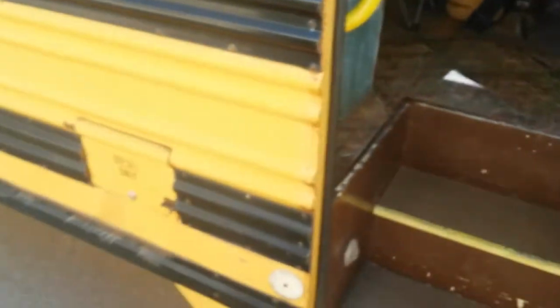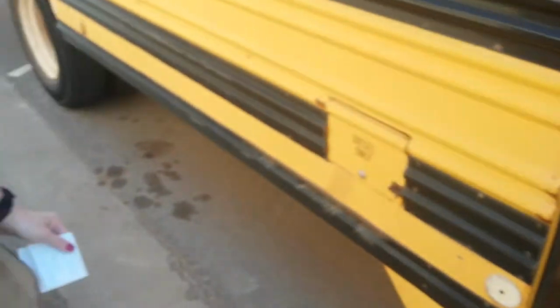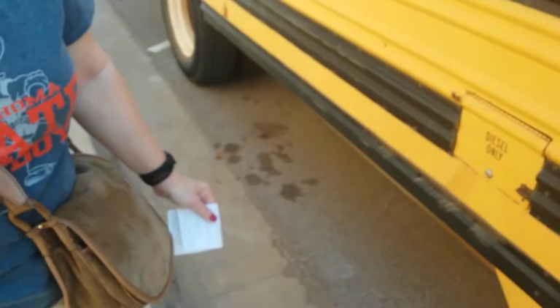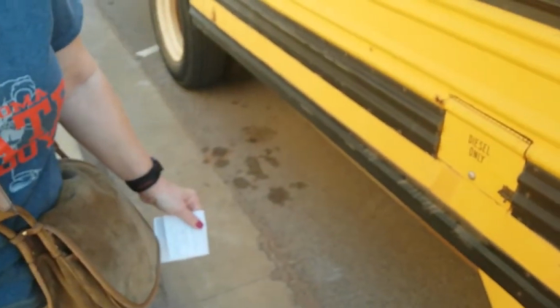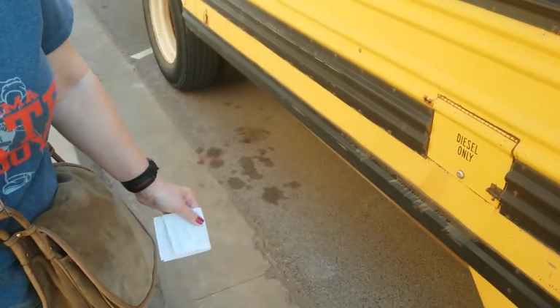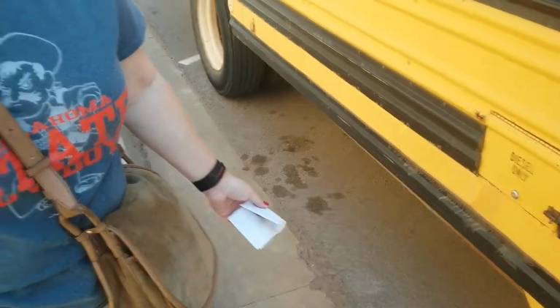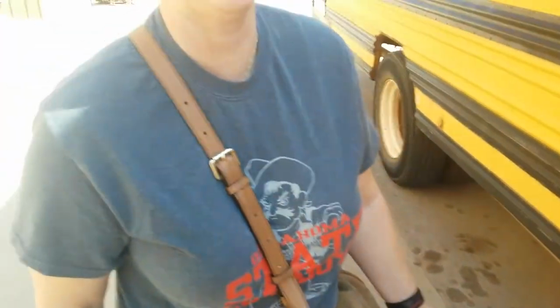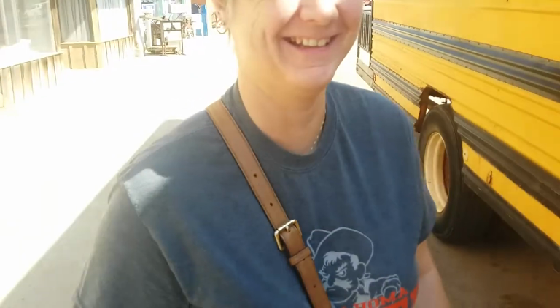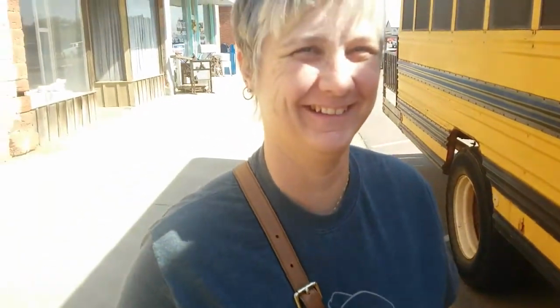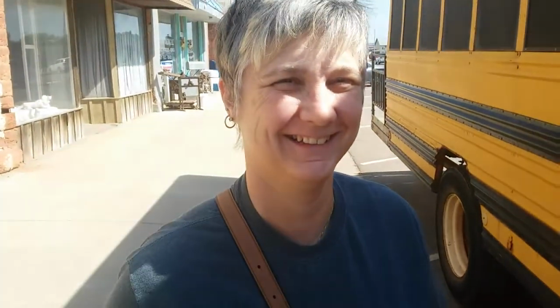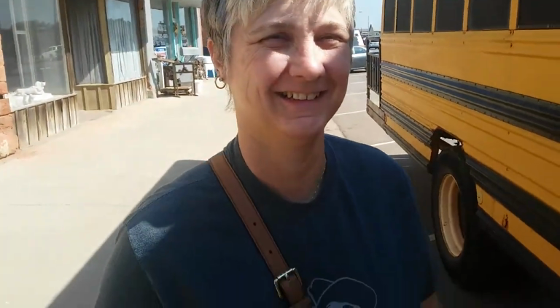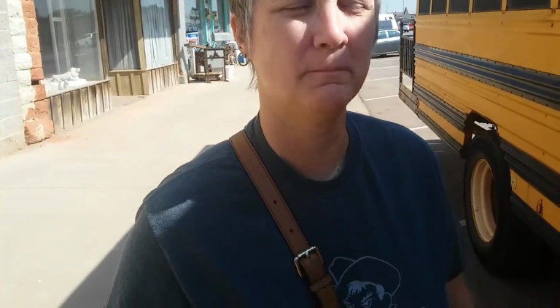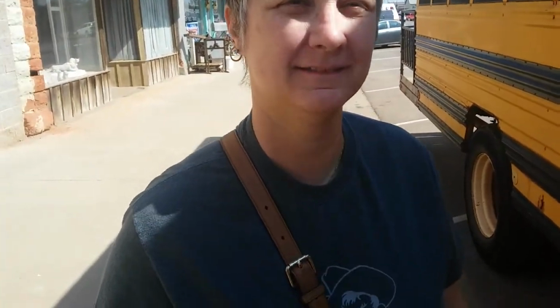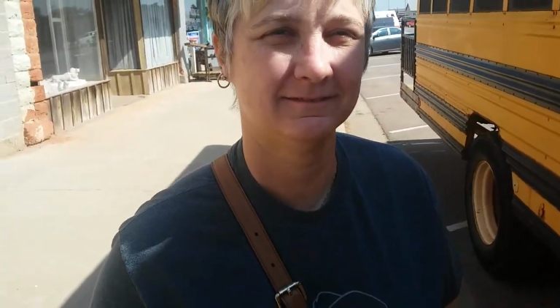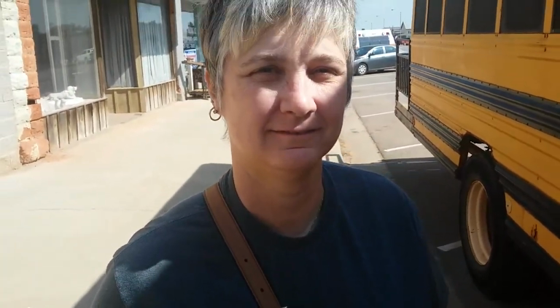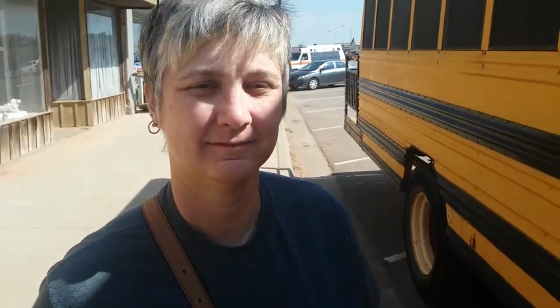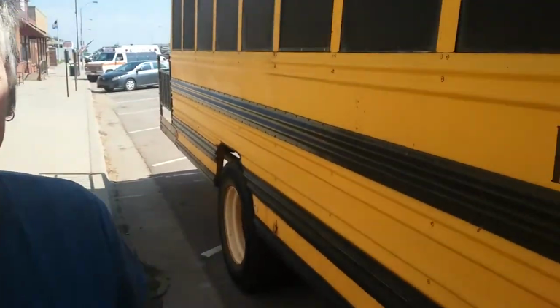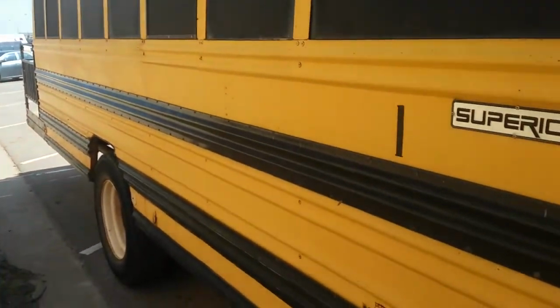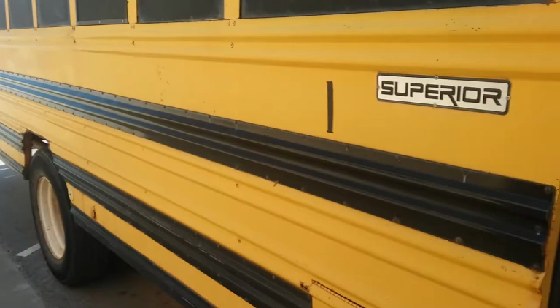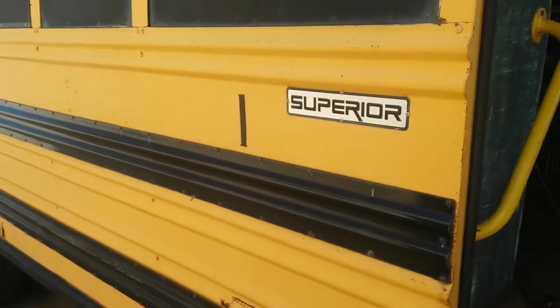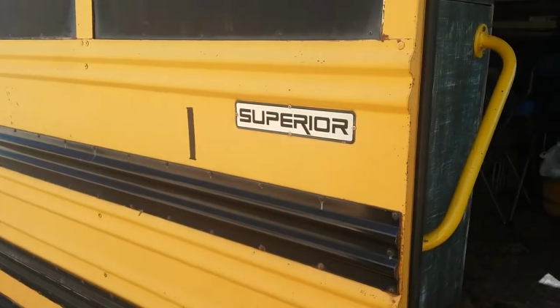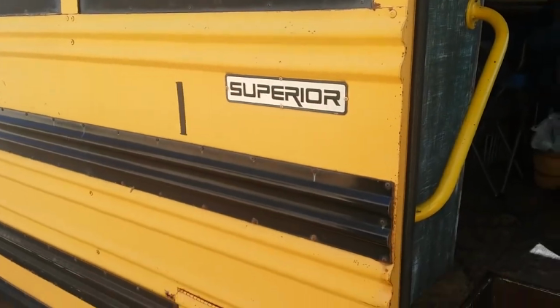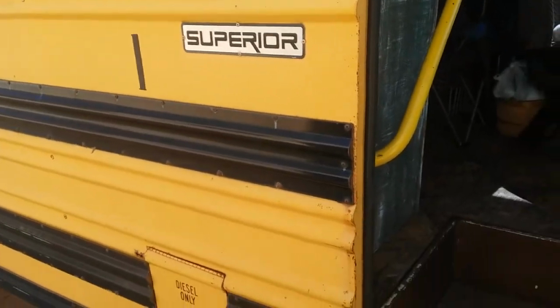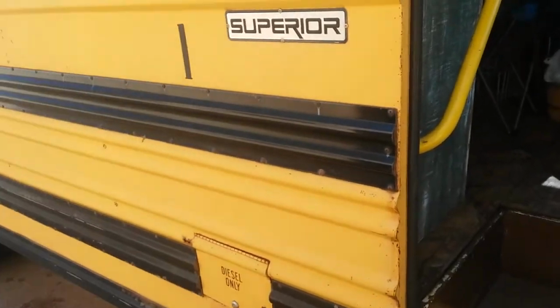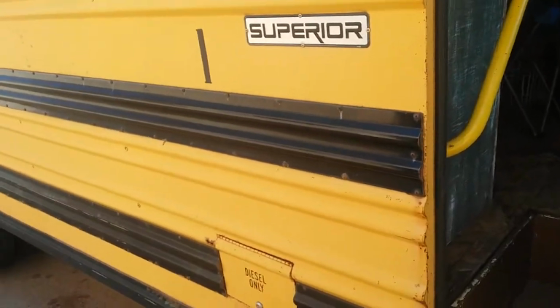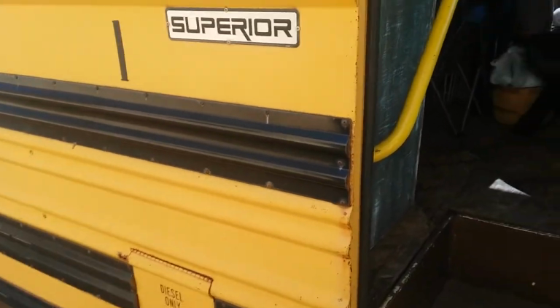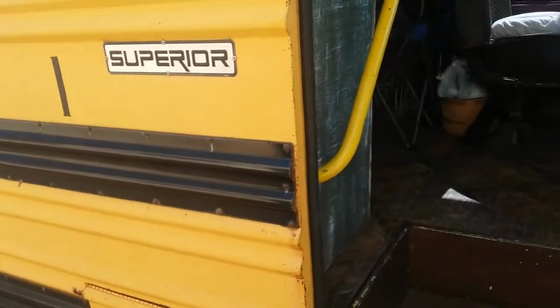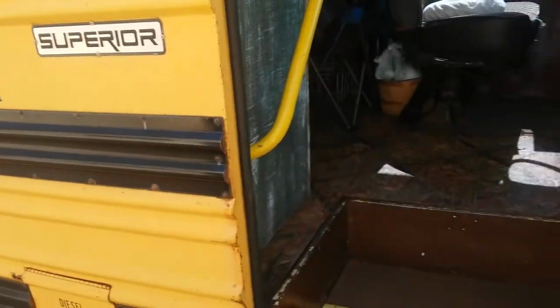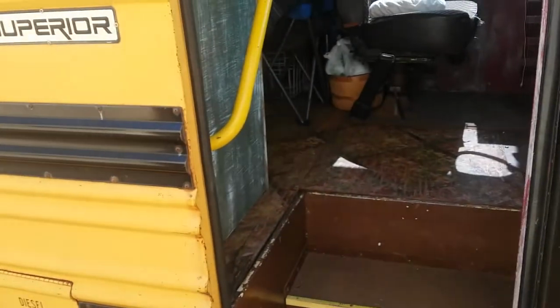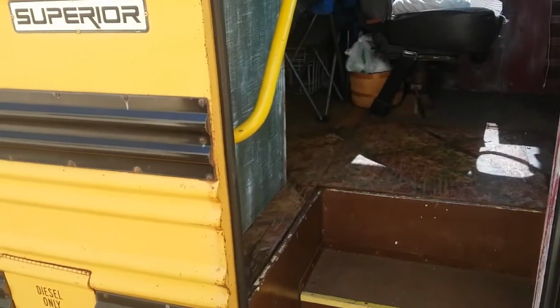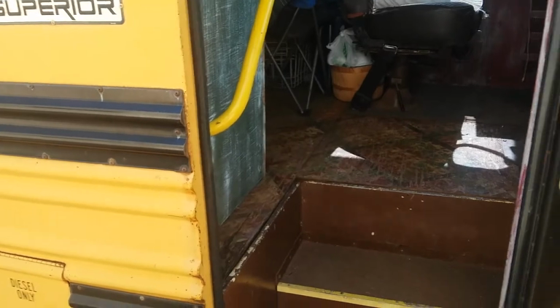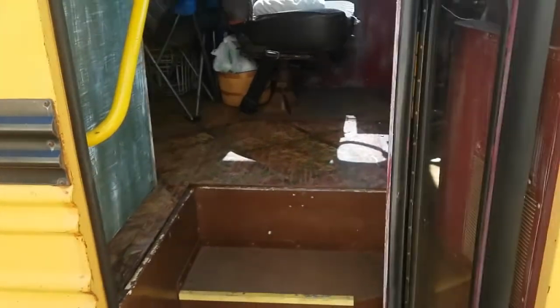You mind being on camera? This lady here — what's your name? Paulette. Paulette owns this beautiful little school bus and she's going to give me a tour. It's a farmer's market on wheels.